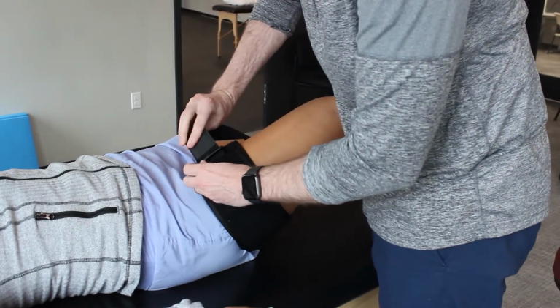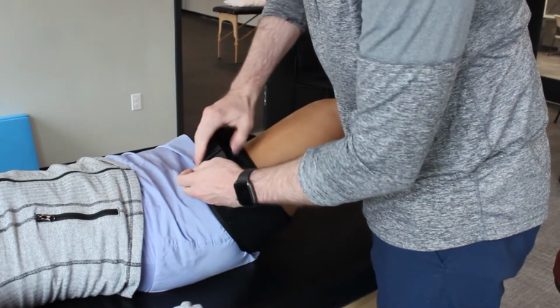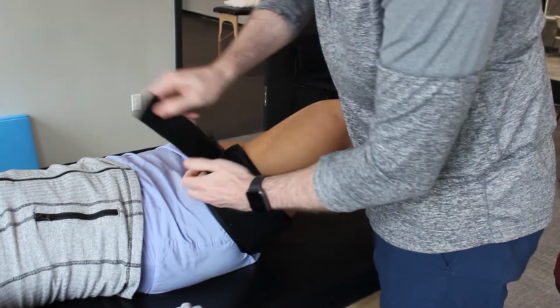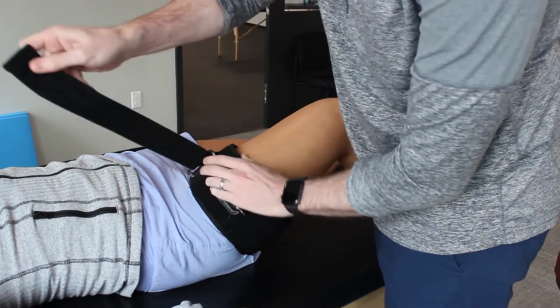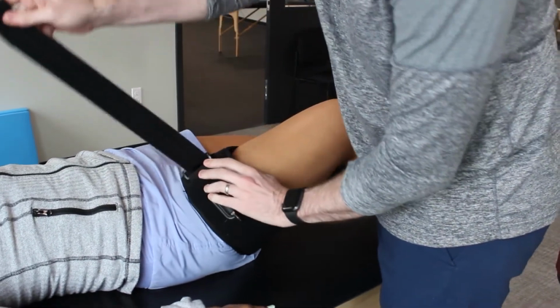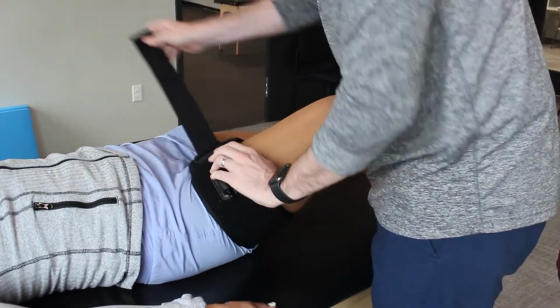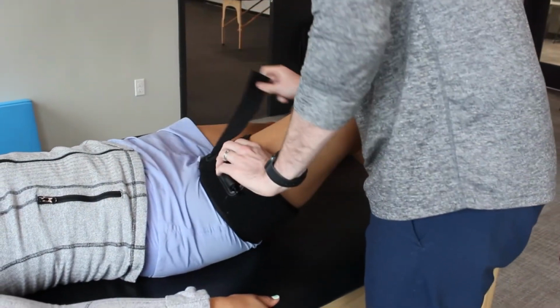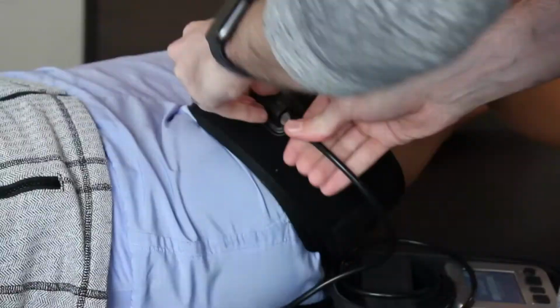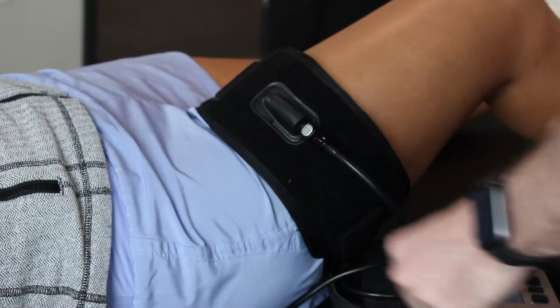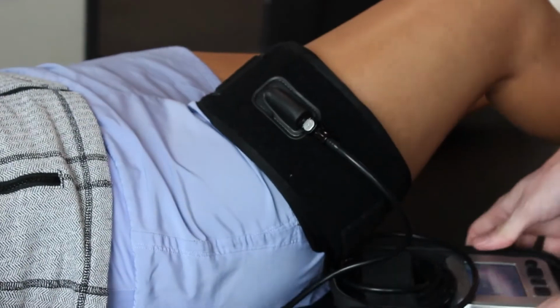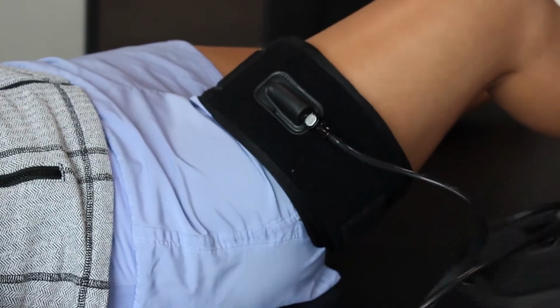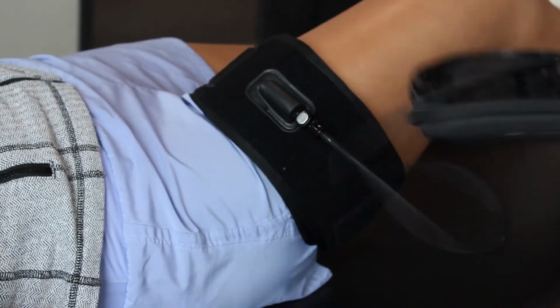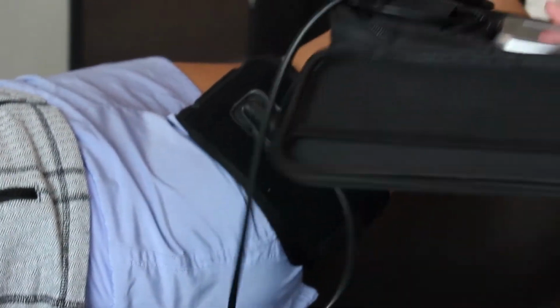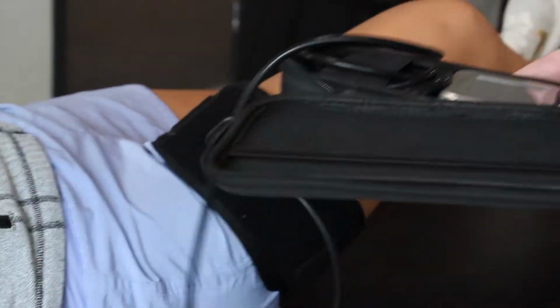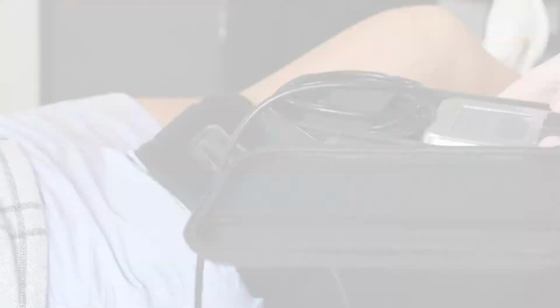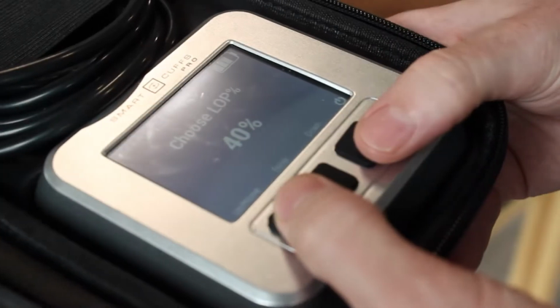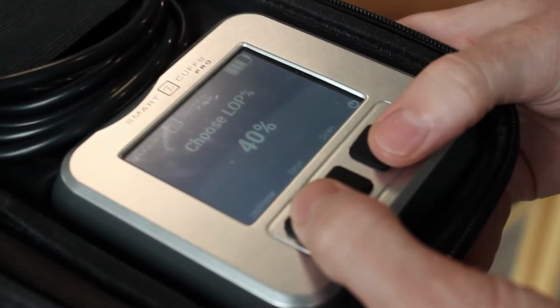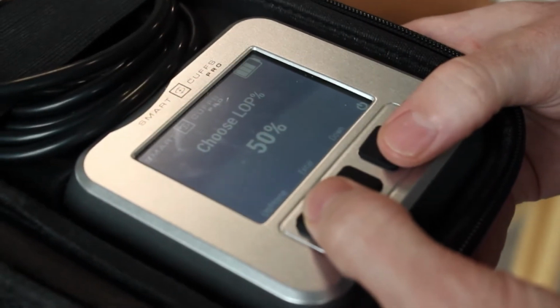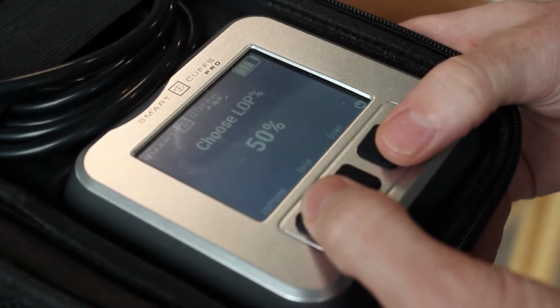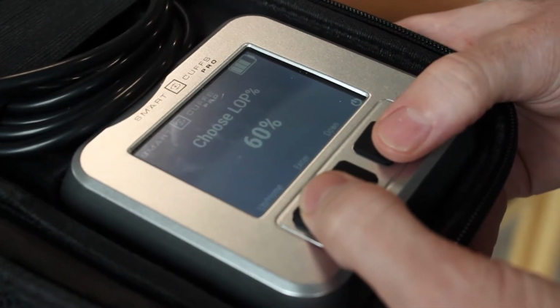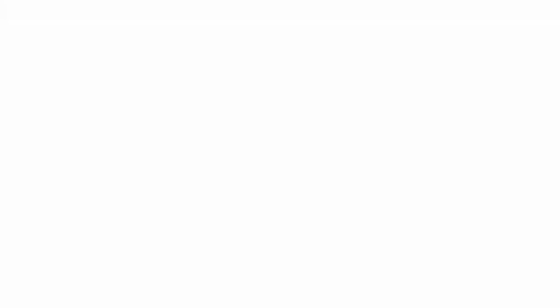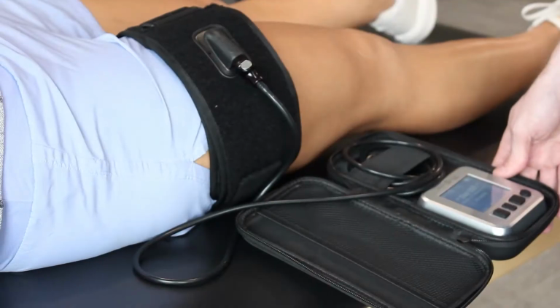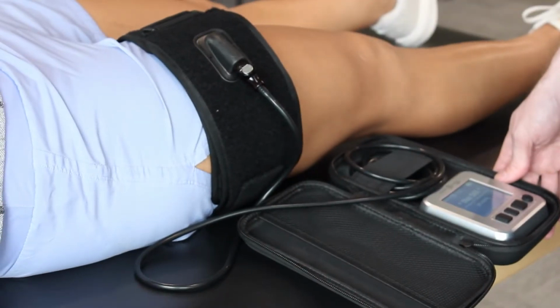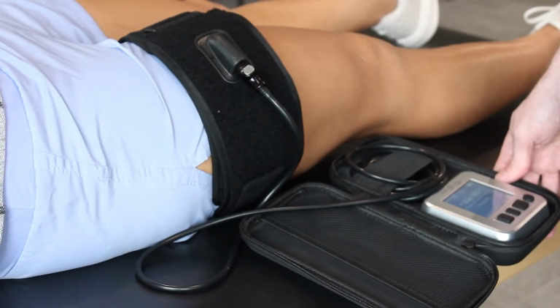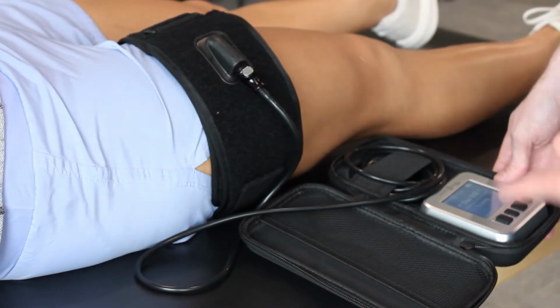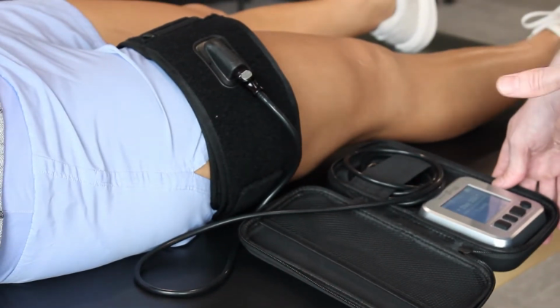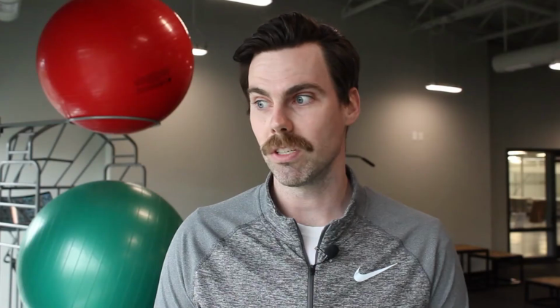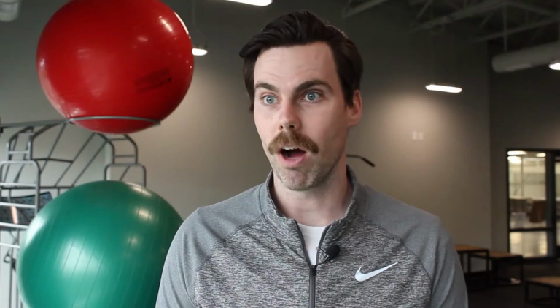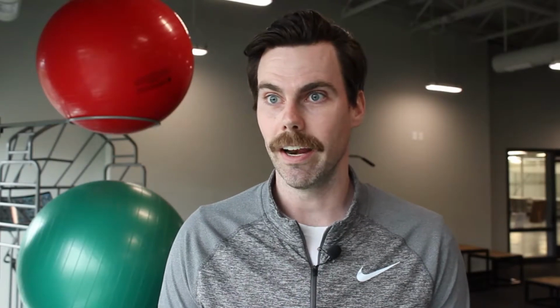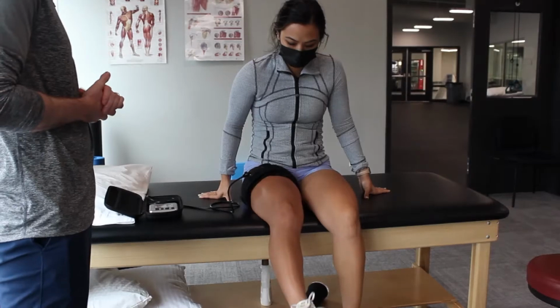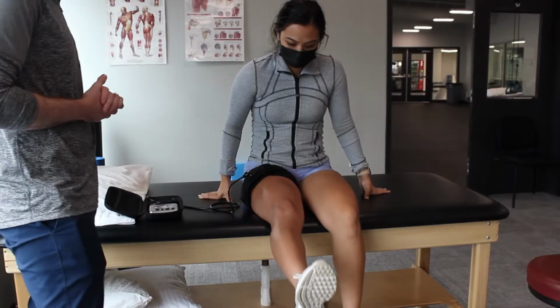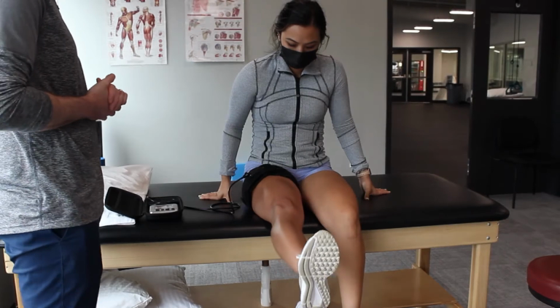Blood flow restriction treatment can be used for almost any patient that we see — anyone from a young athlete to the weekend warrior, to someone that just had surgery, to someone that's getting surgery, or even someone that just wants to be able to walk again without having pain in their knee.